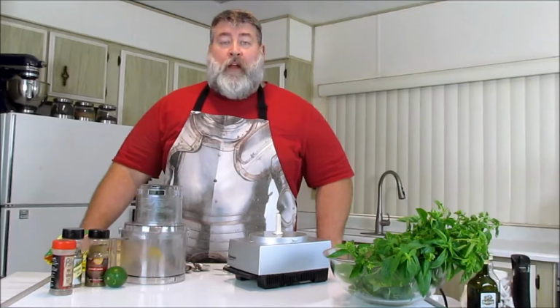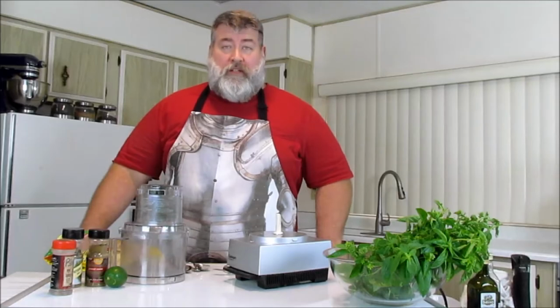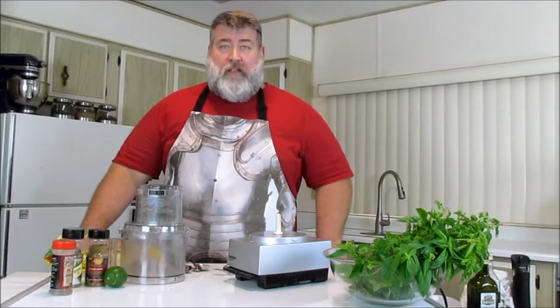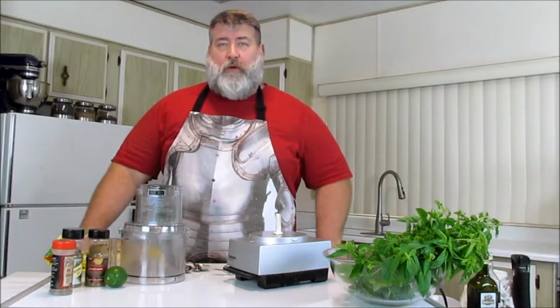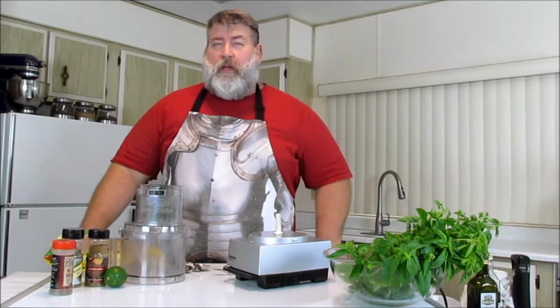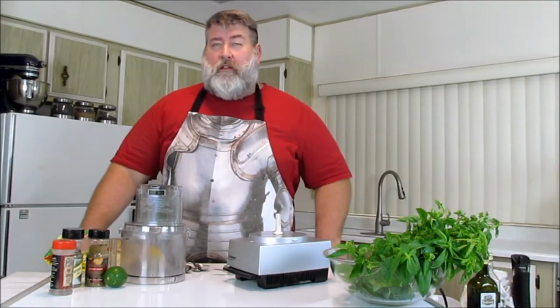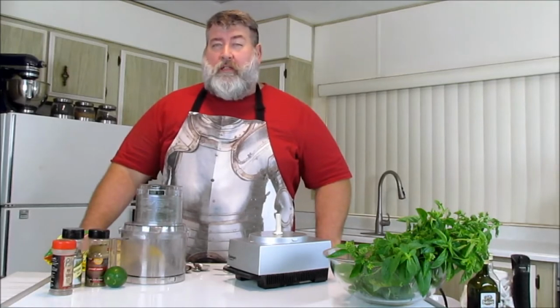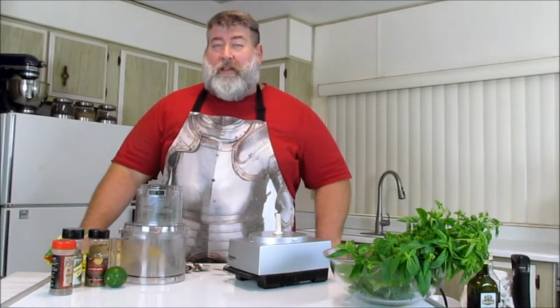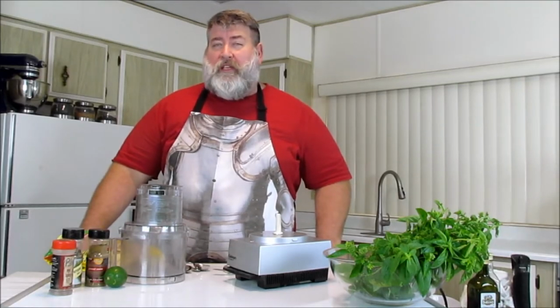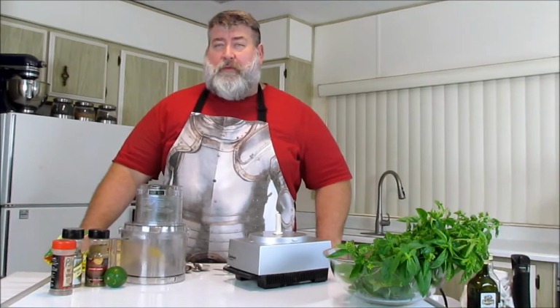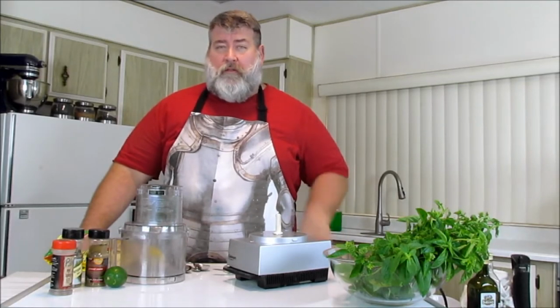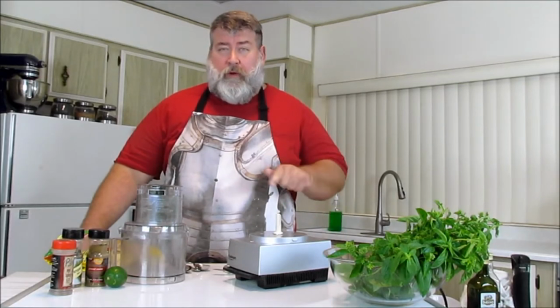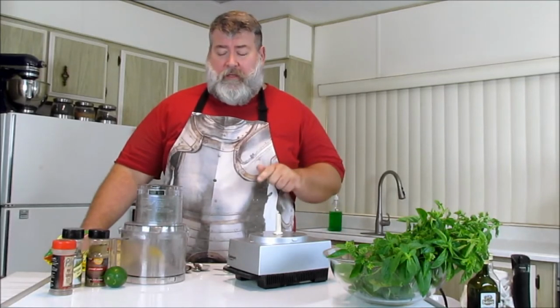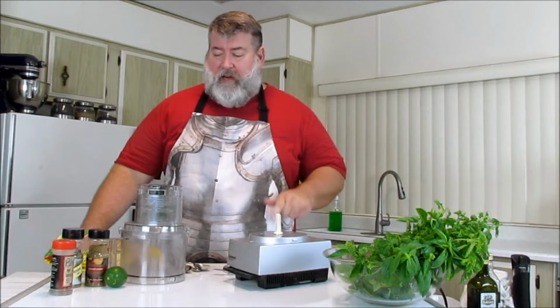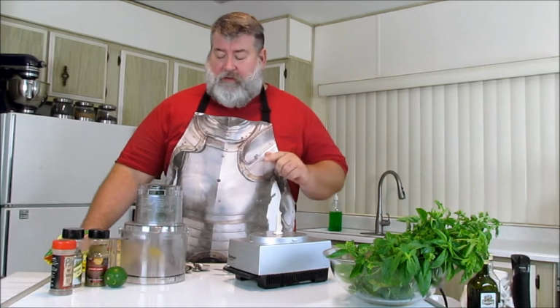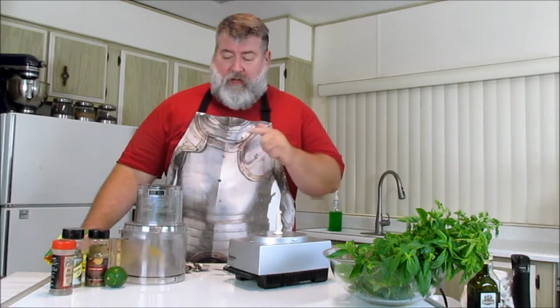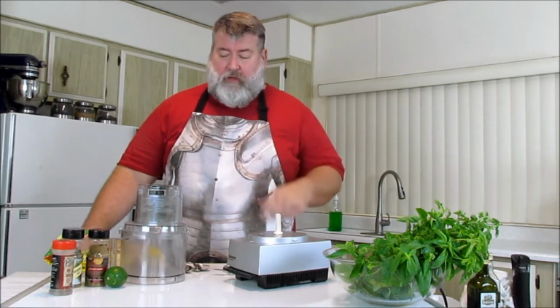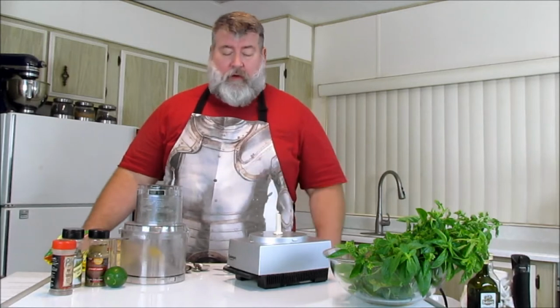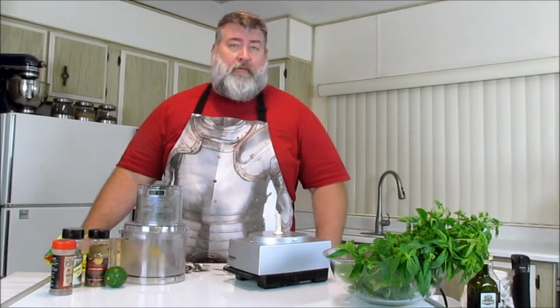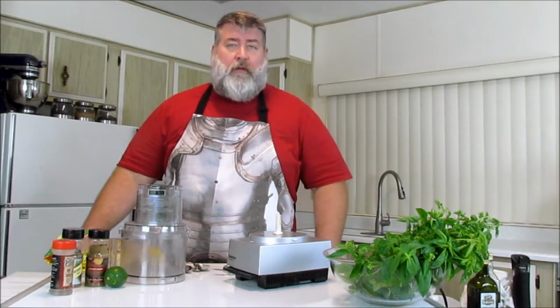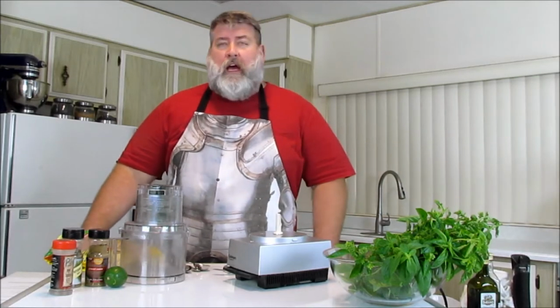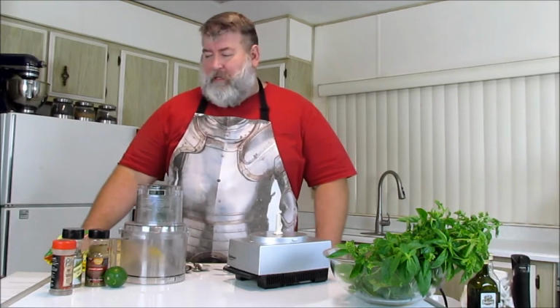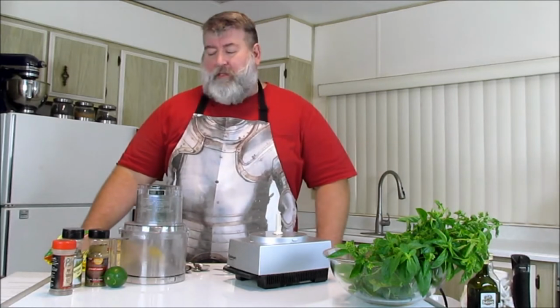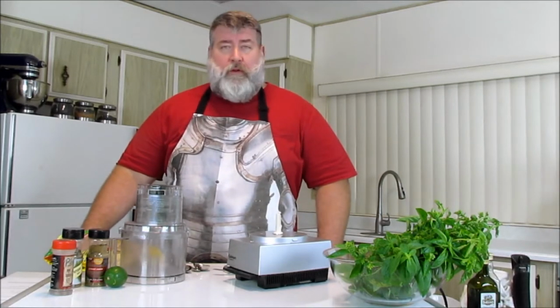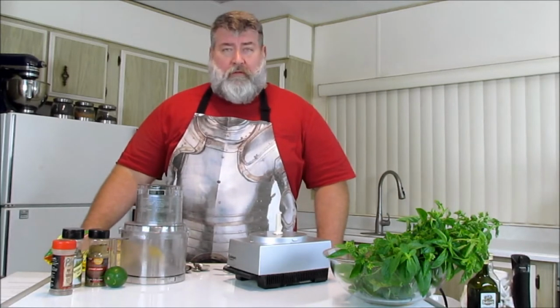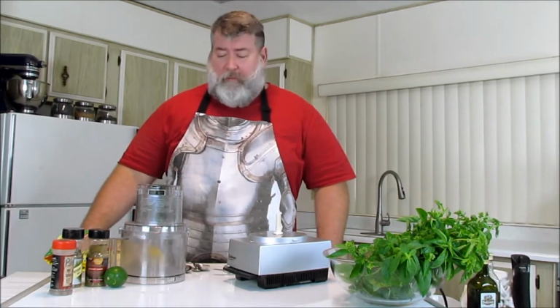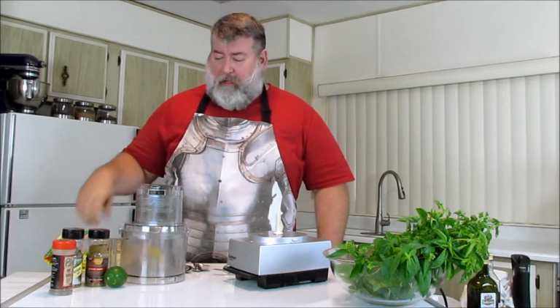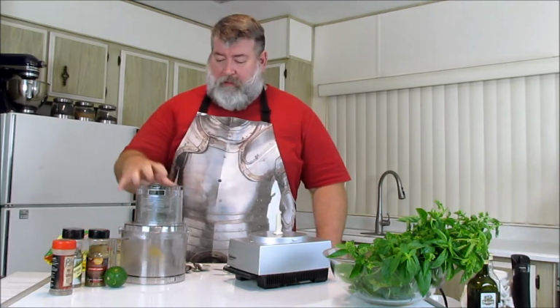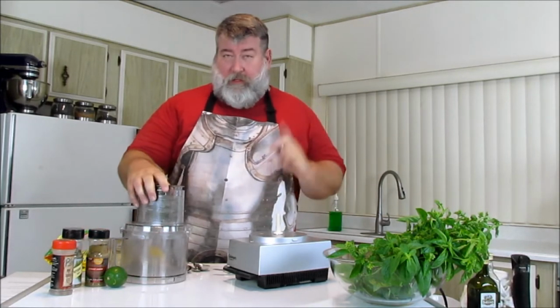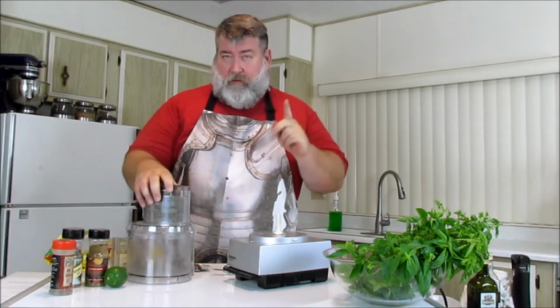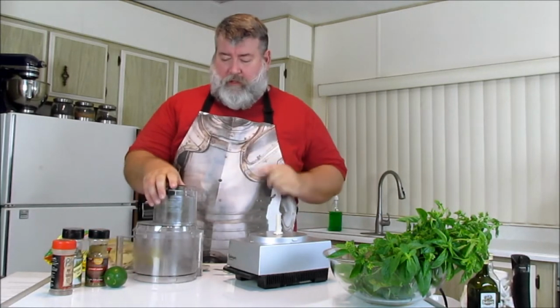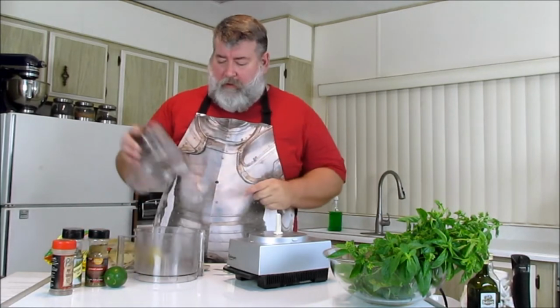All right, you guys, so we're working on these recipes with our food processor, and here's another really quick one for you, especially for you gluten-free people out there. So this is really quick — check it out.